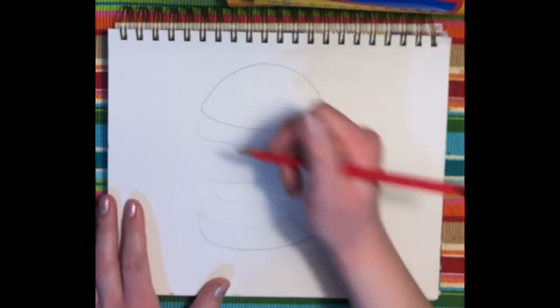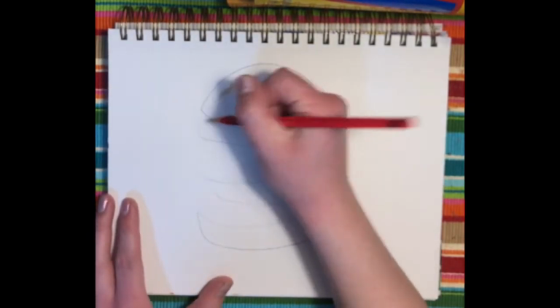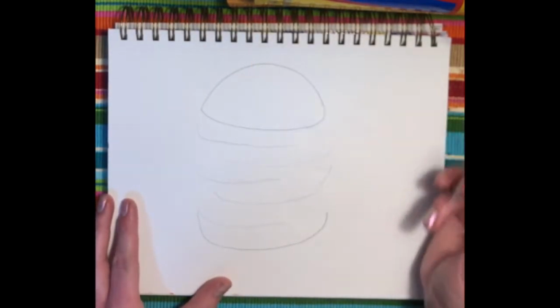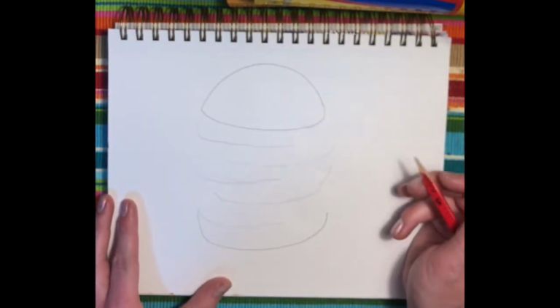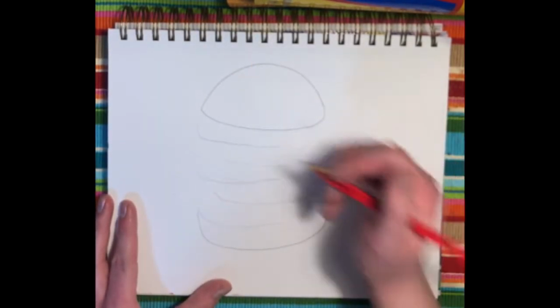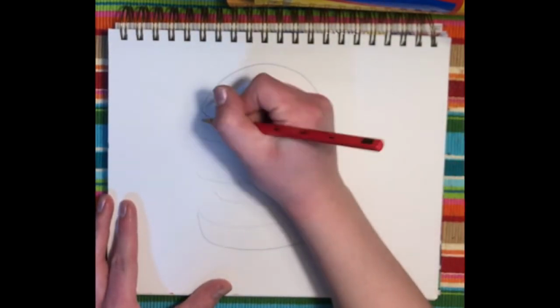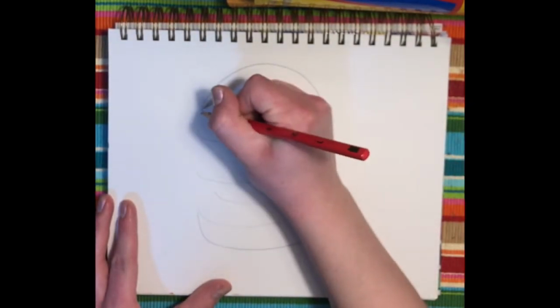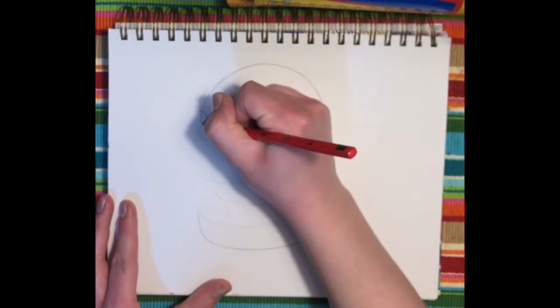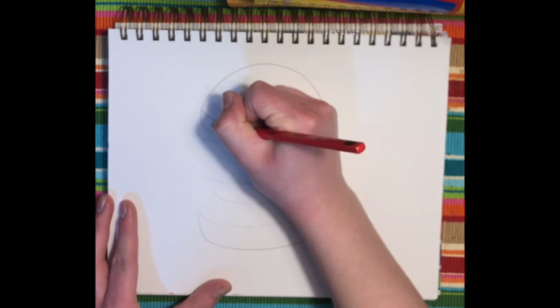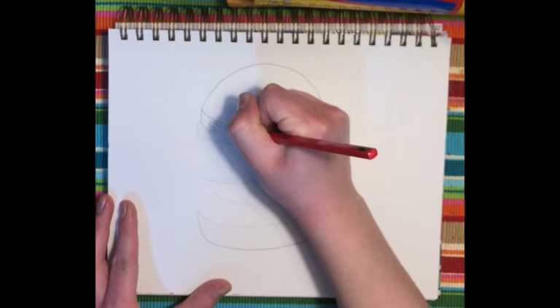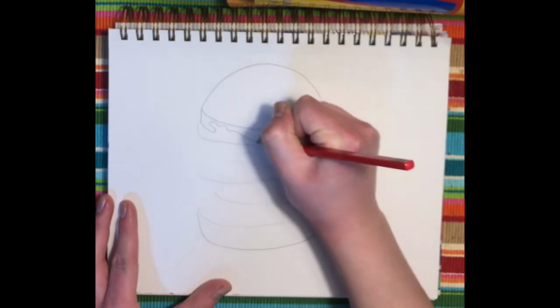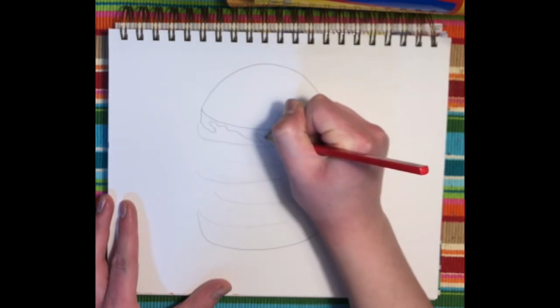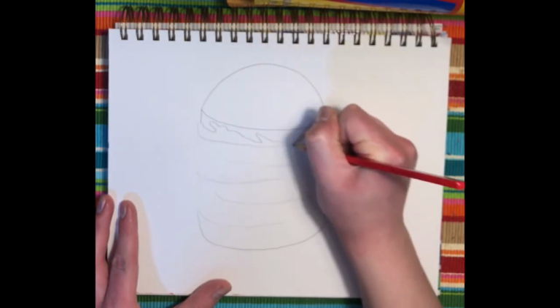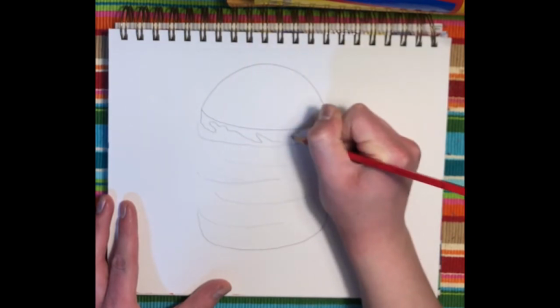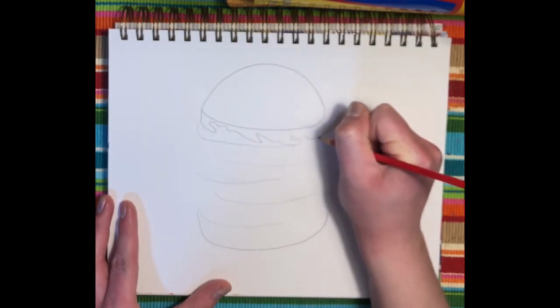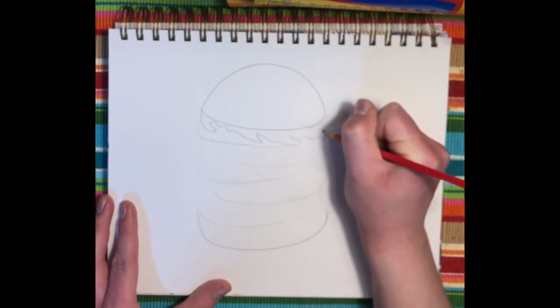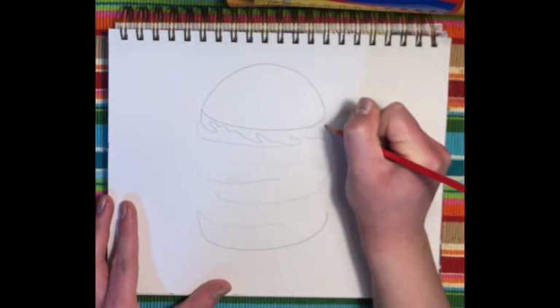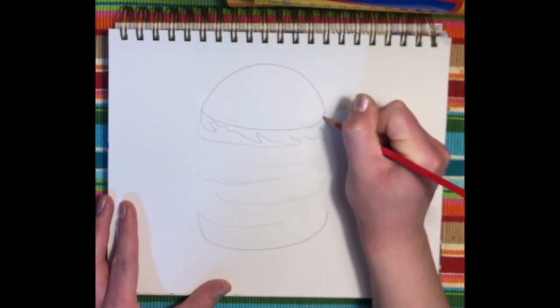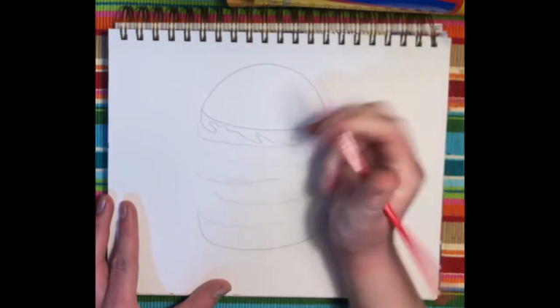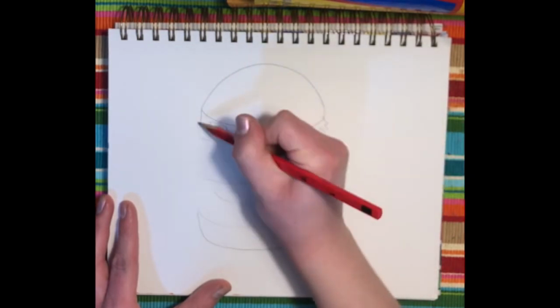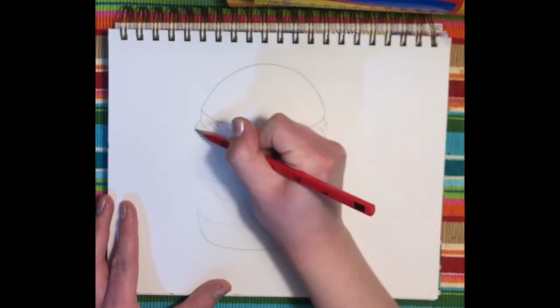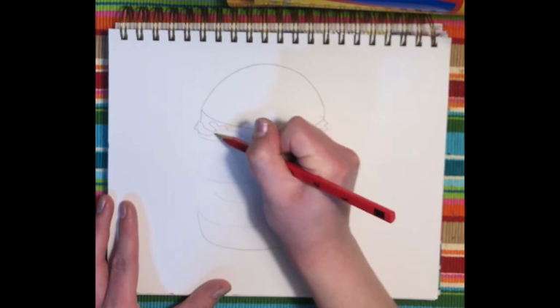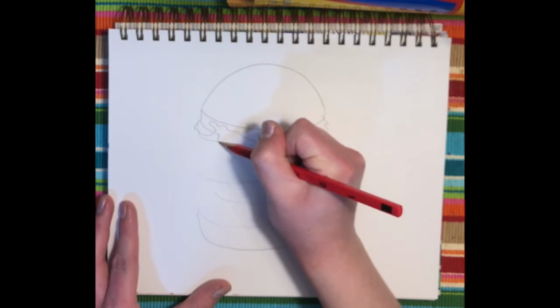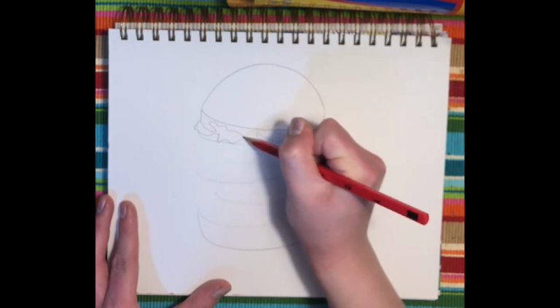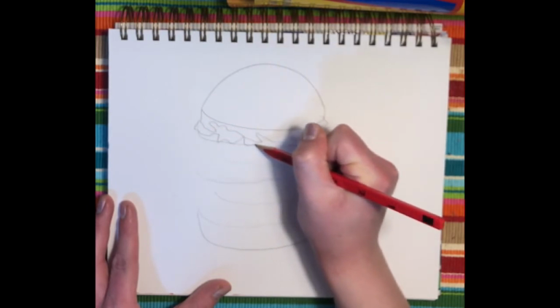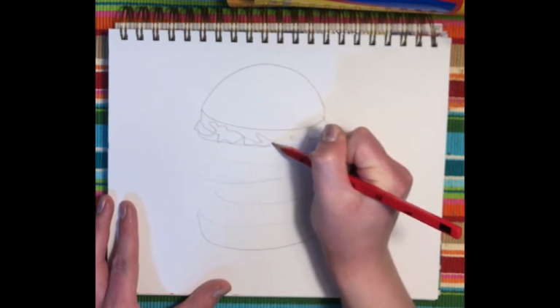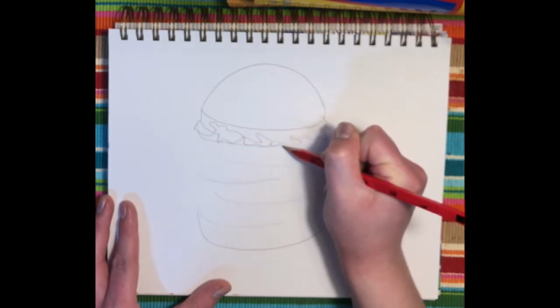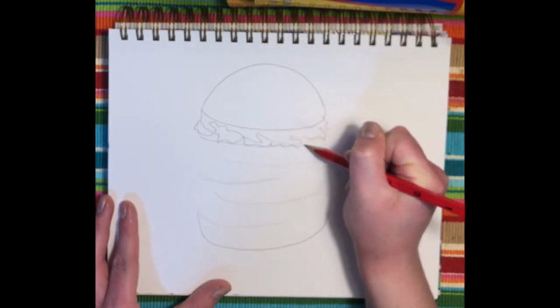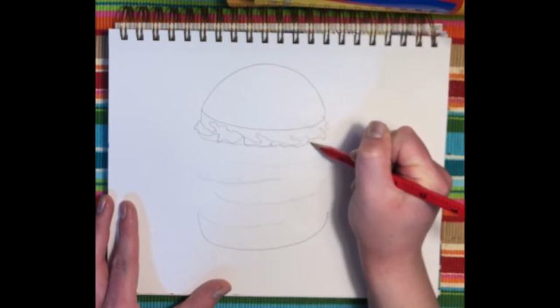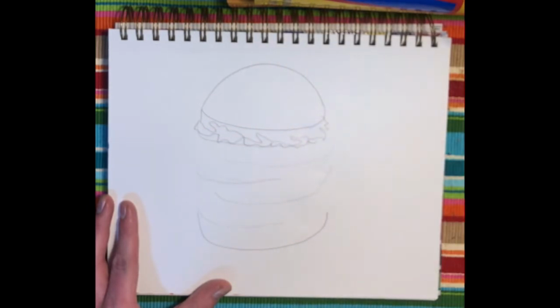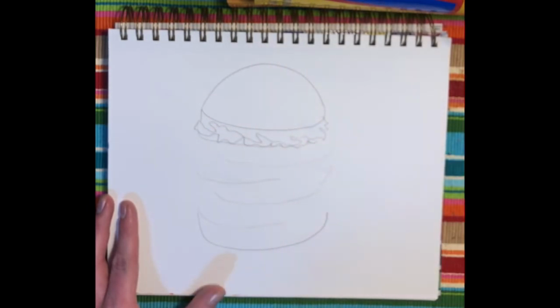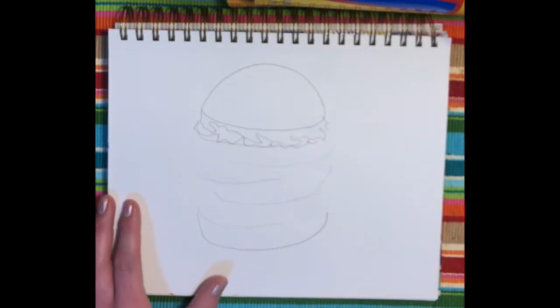The first topping I'm thinking of adding is a squiggly lettuce layer — you don't have to do this one first, but as you notice it's a little bit scattered throughout and it's just giving a playful effect.